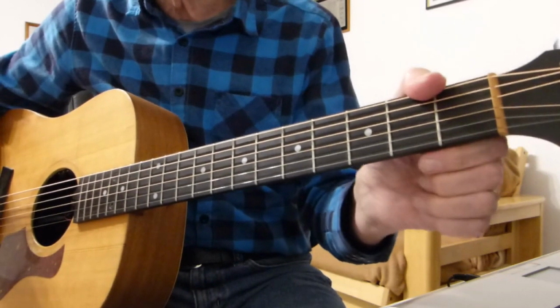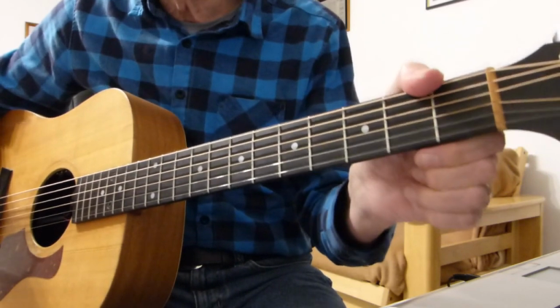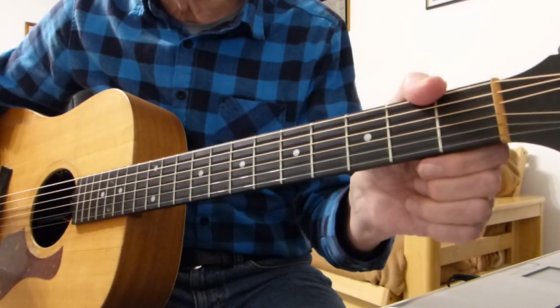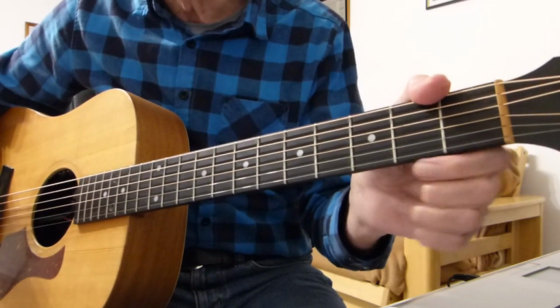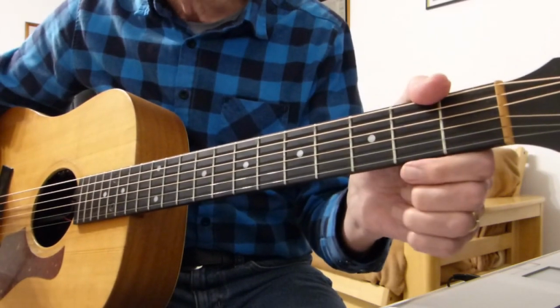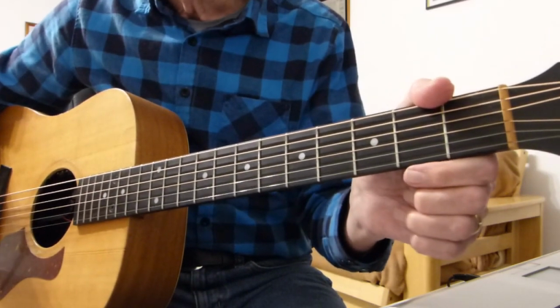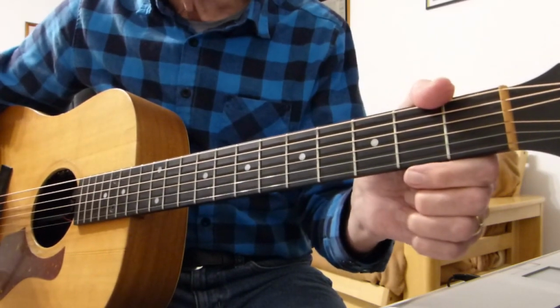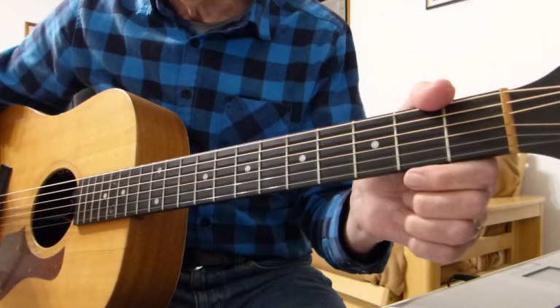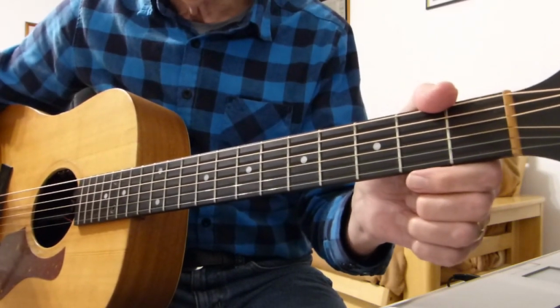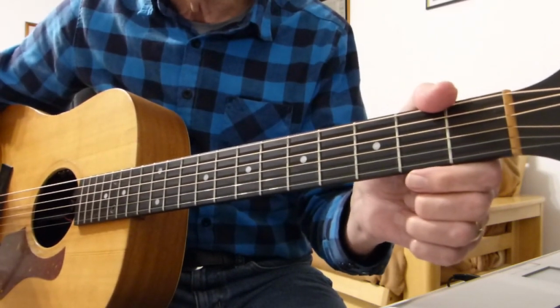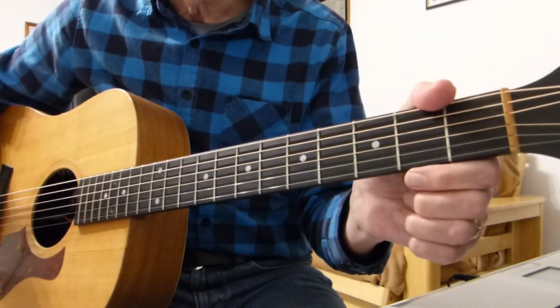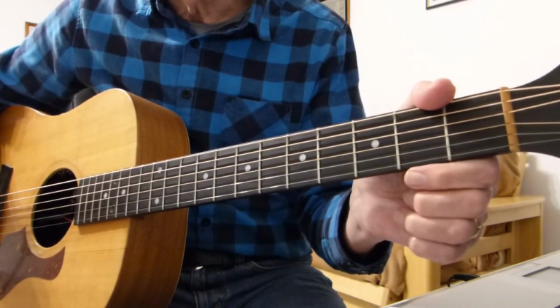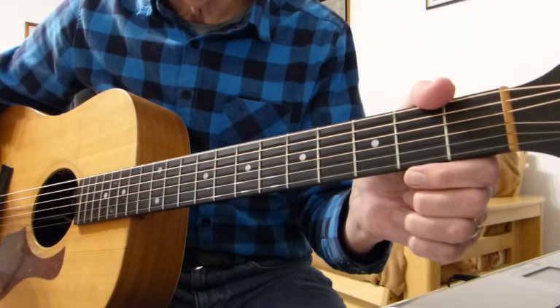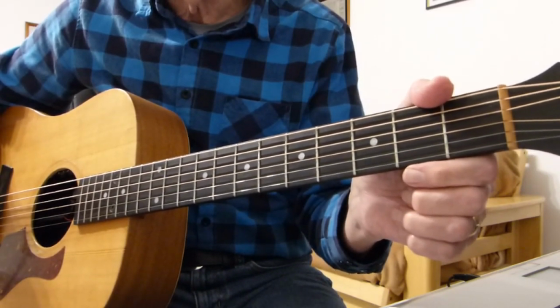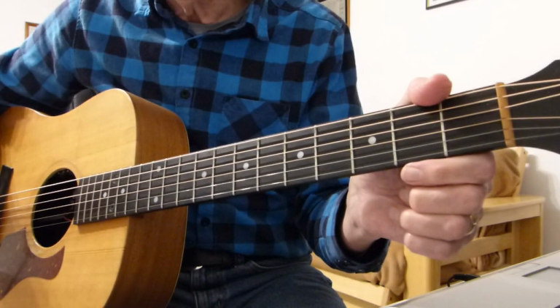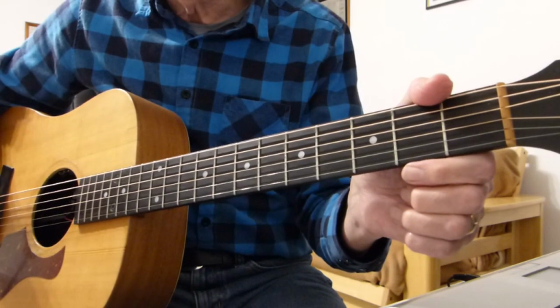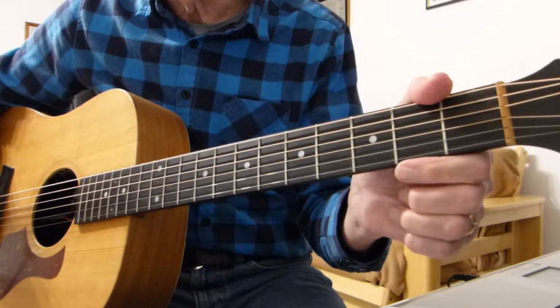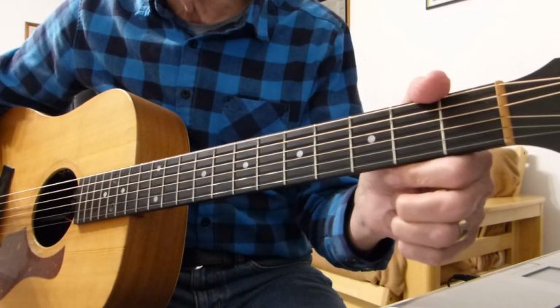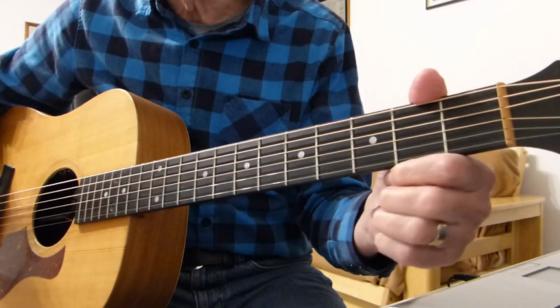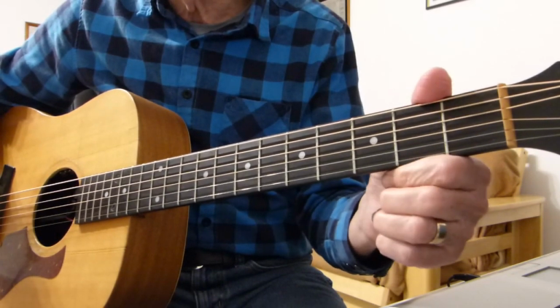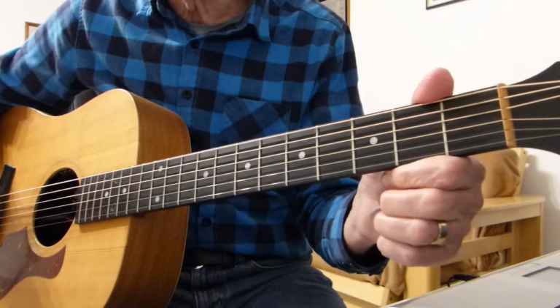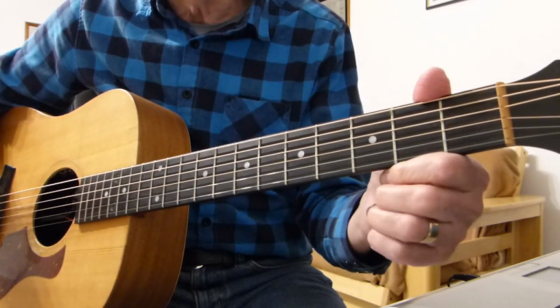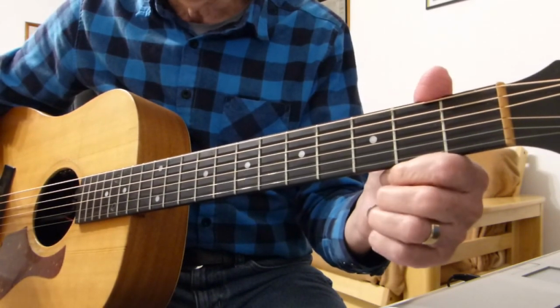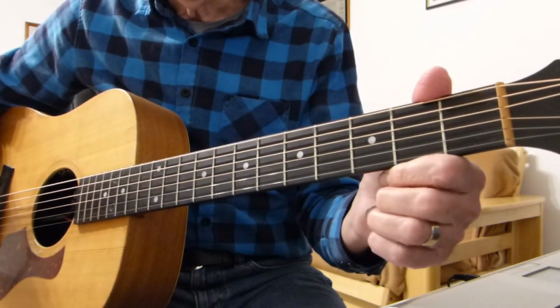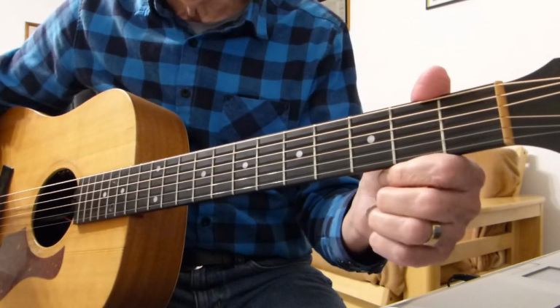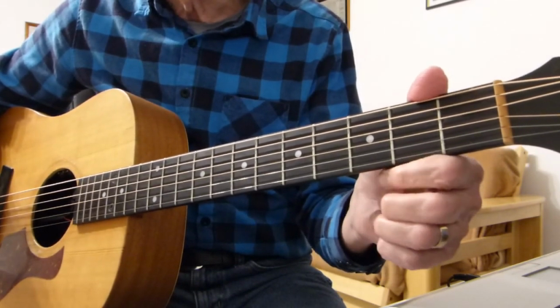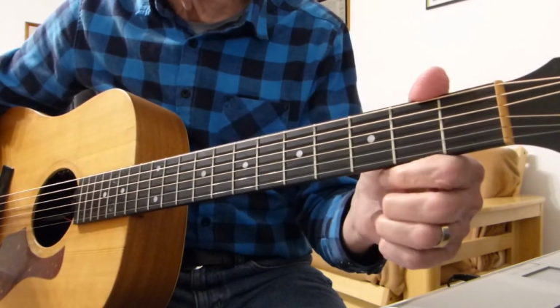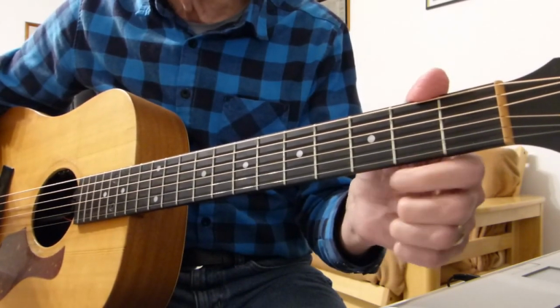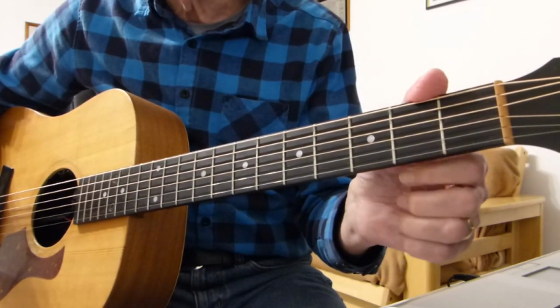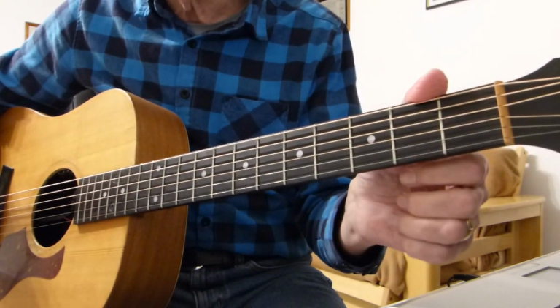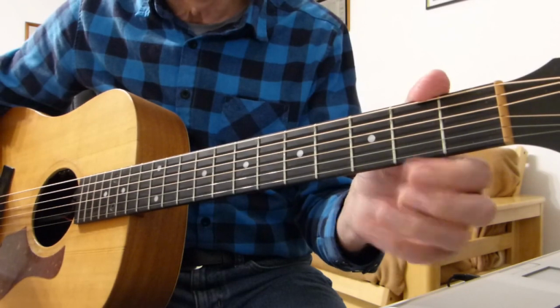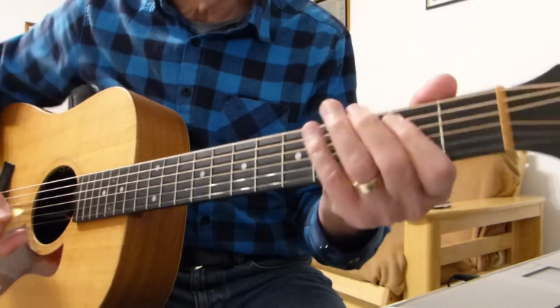So I'm going to do the intro, a couple of verses, pre-chorus and chorus, and then you'll have everything you need to play this number. And I'll break it down and show you how I did it.